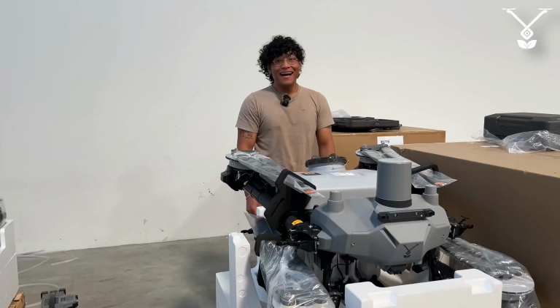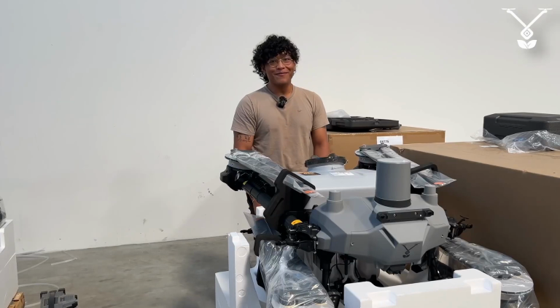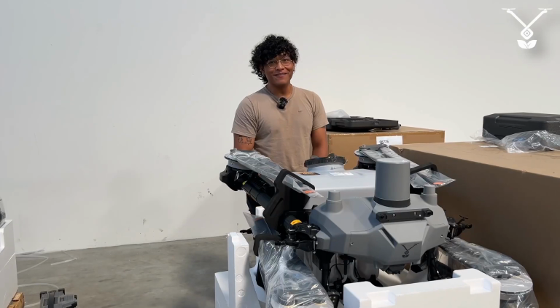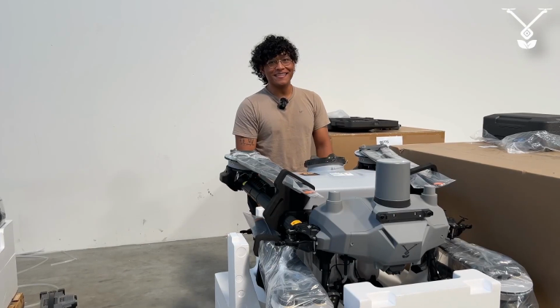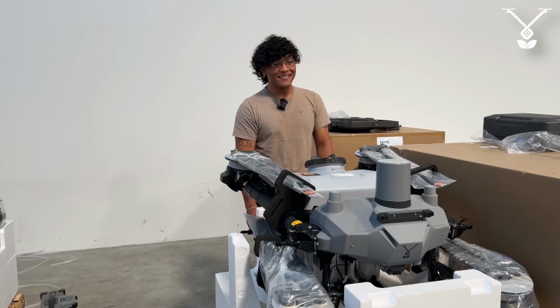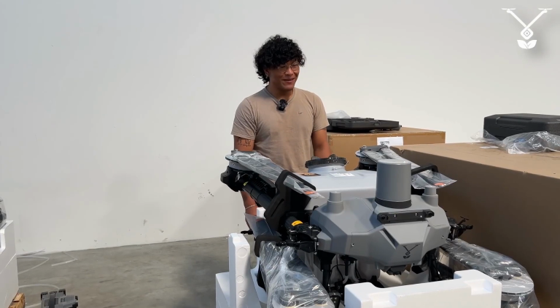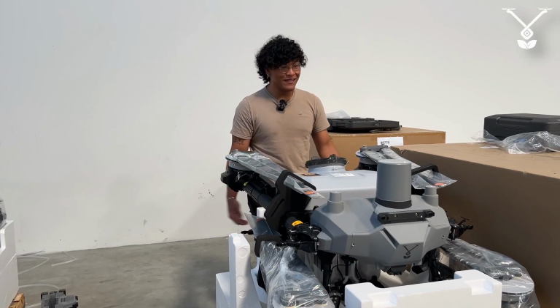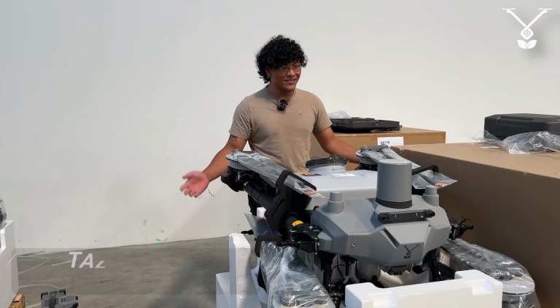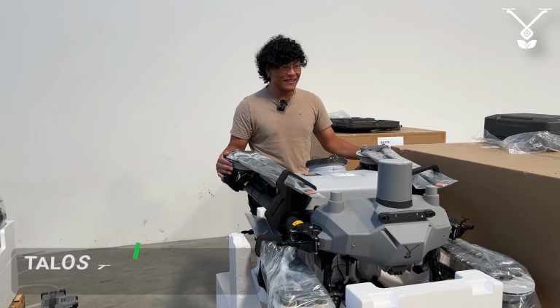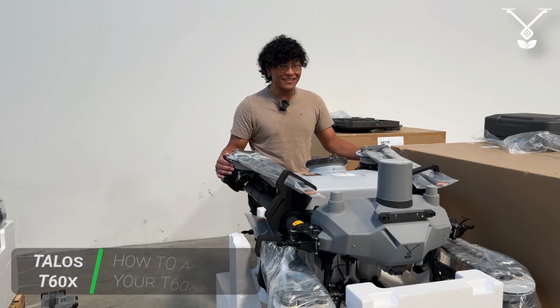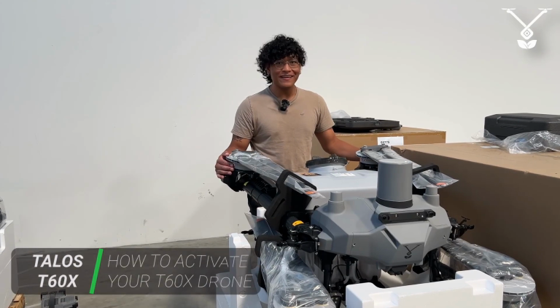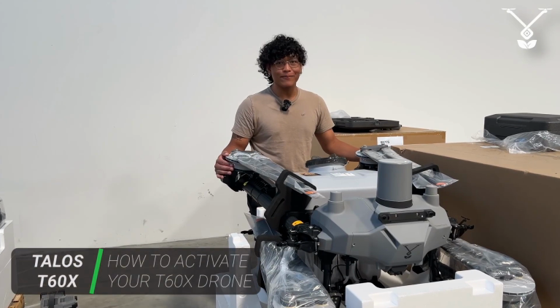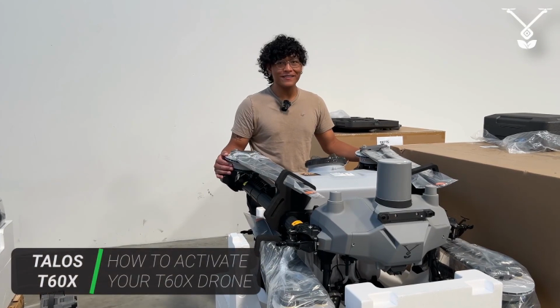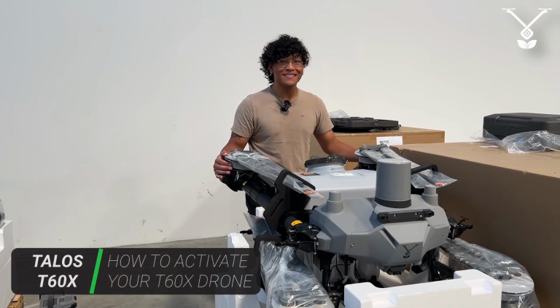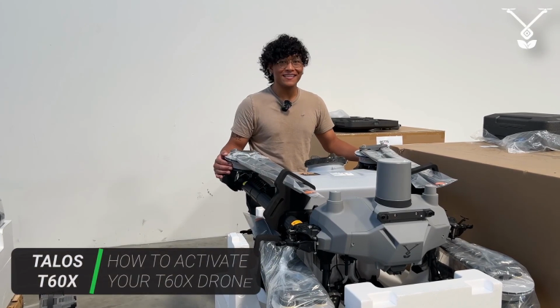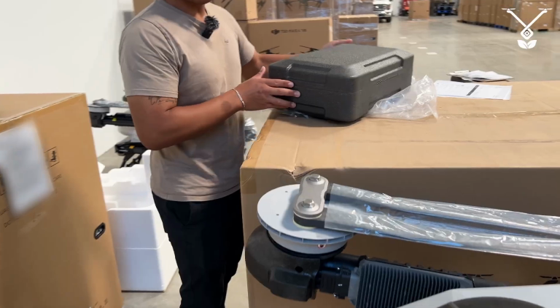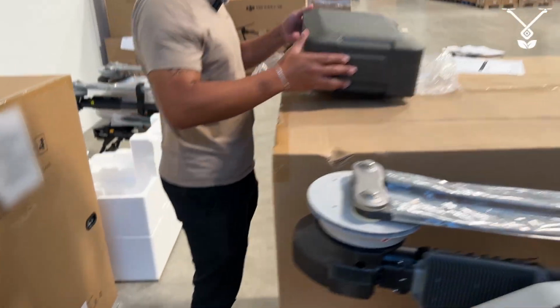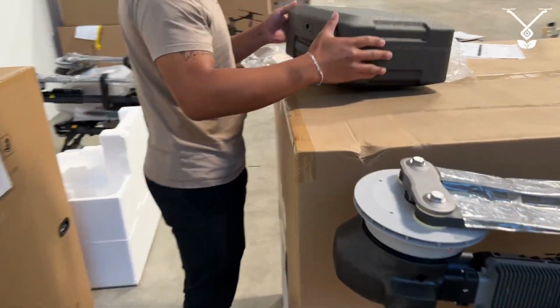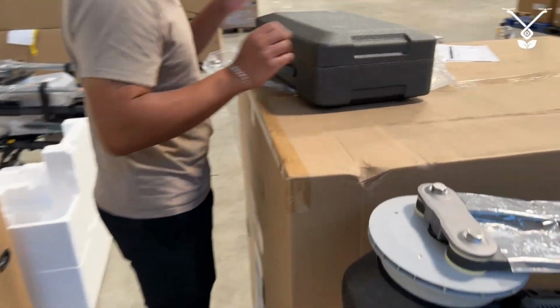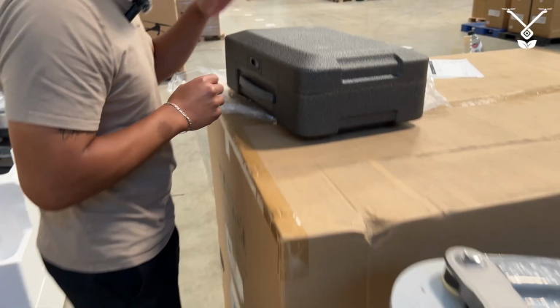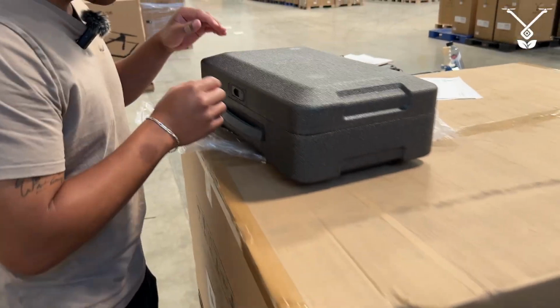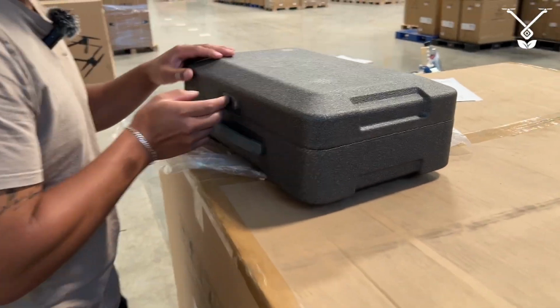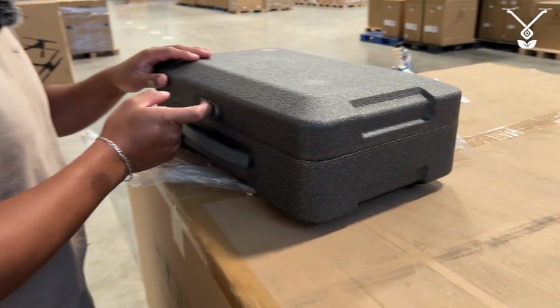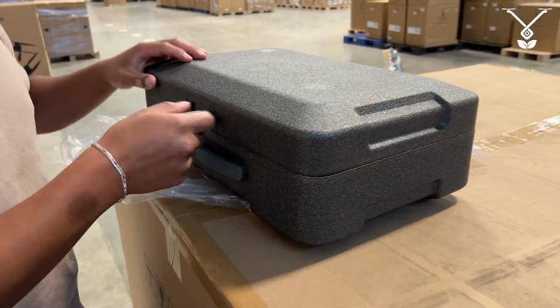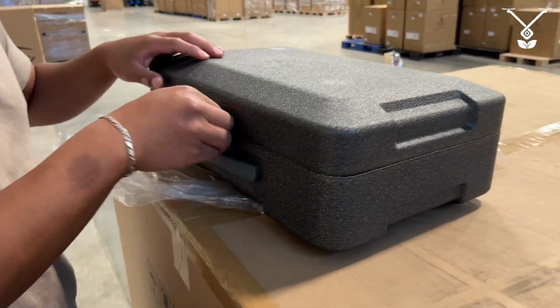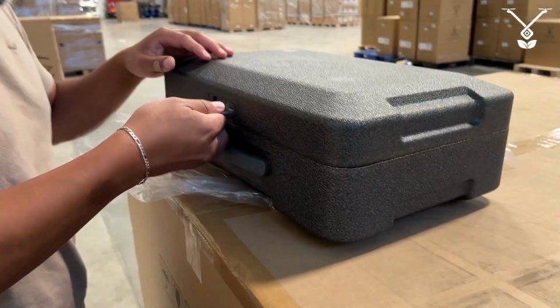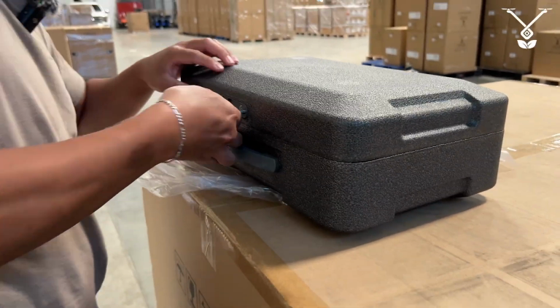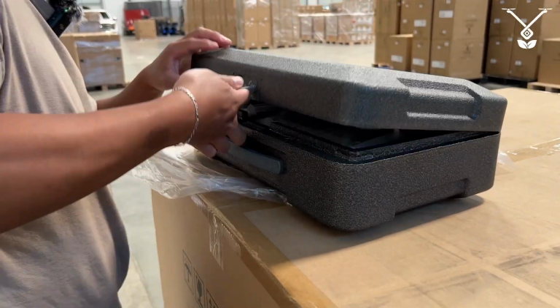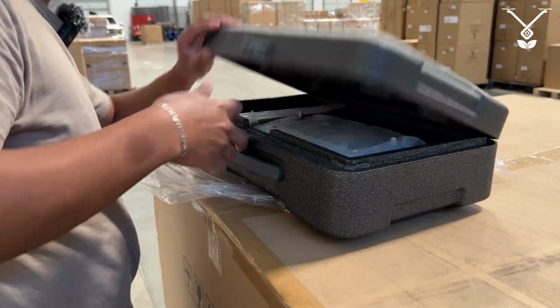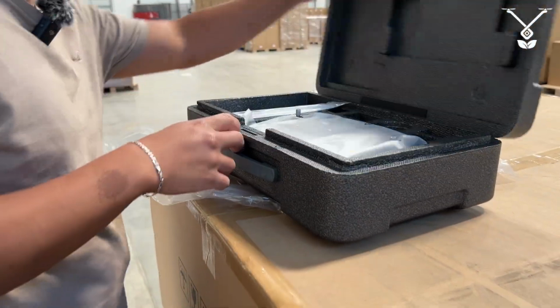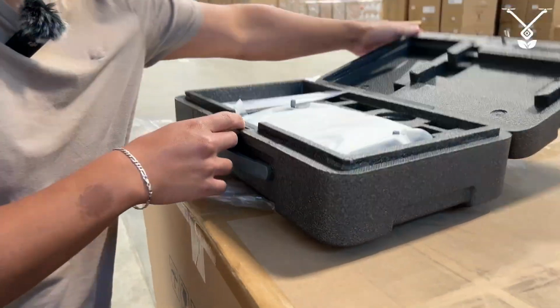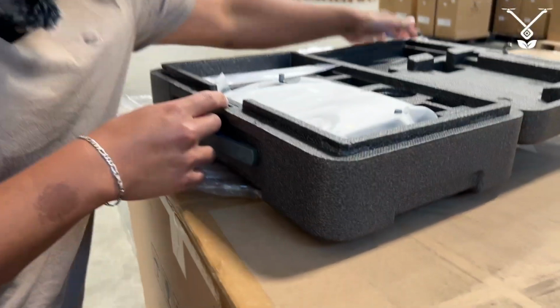Hi, I'm Ryan with the Talos Tech Team, and I'm here to show you how to activate your brand new T60X. First things first, when you take your remote right out of the box, everything's brand new.